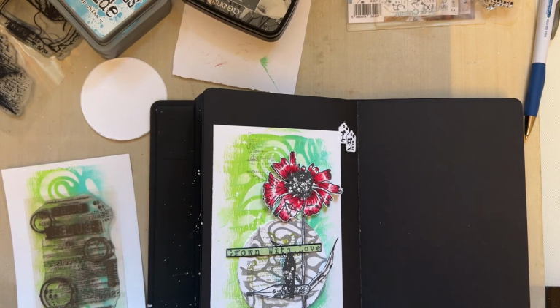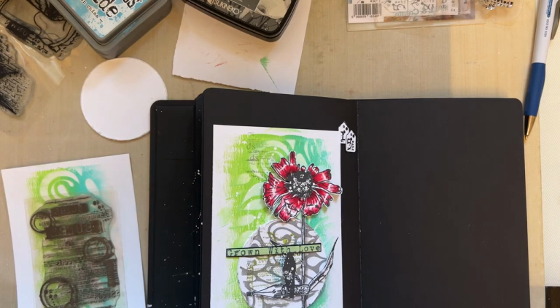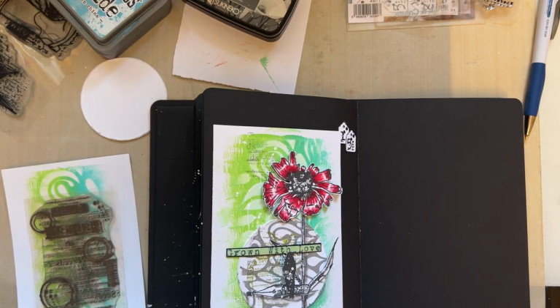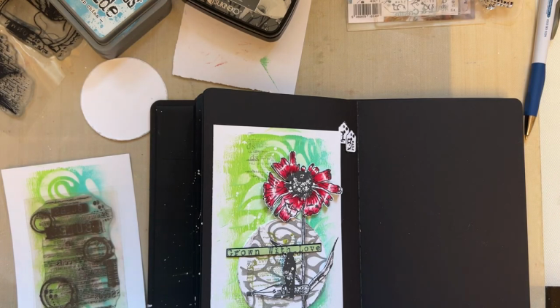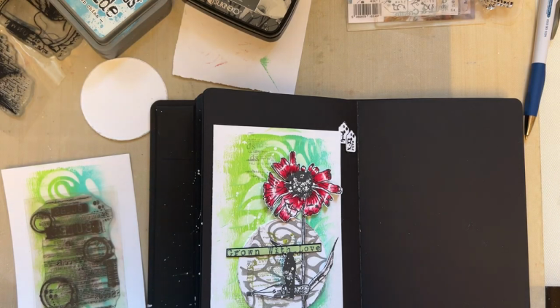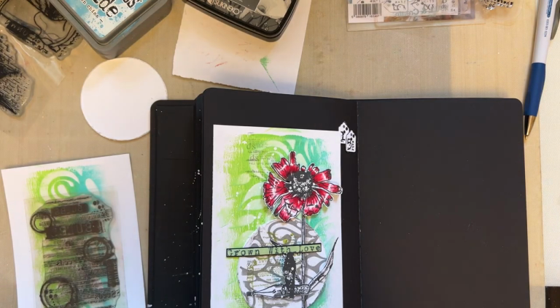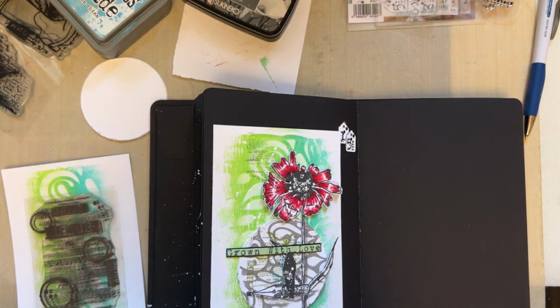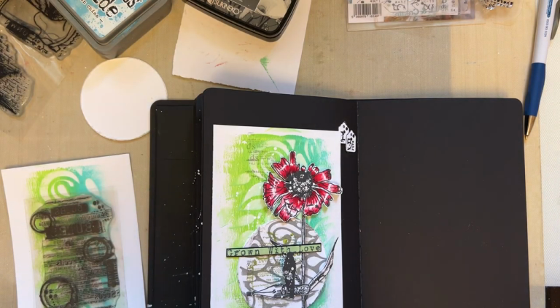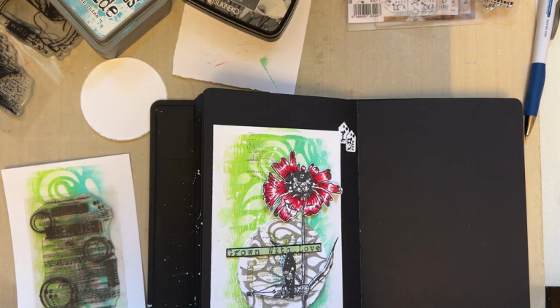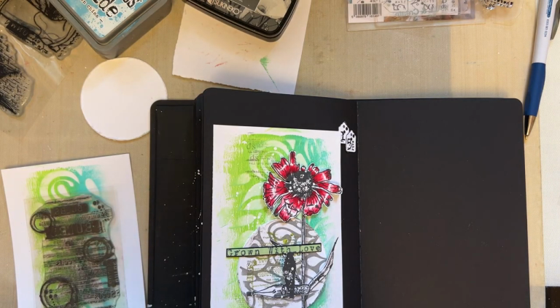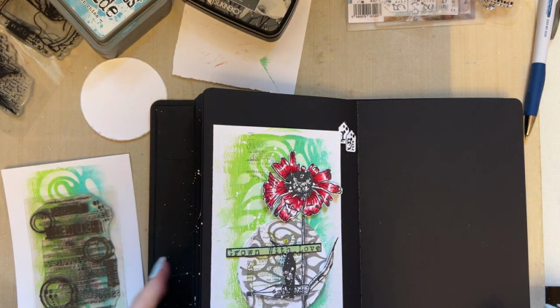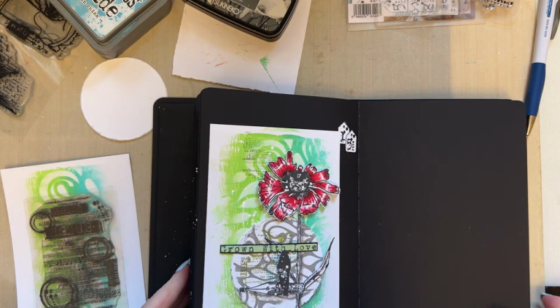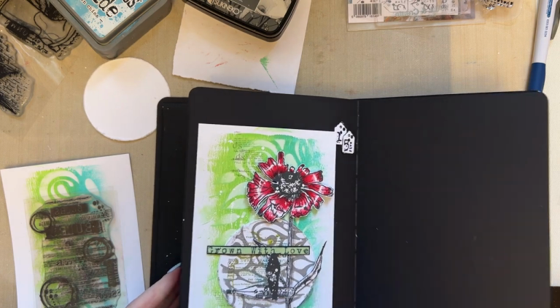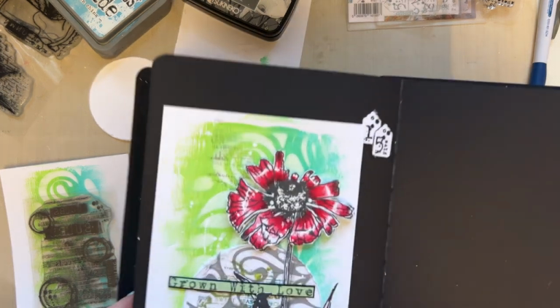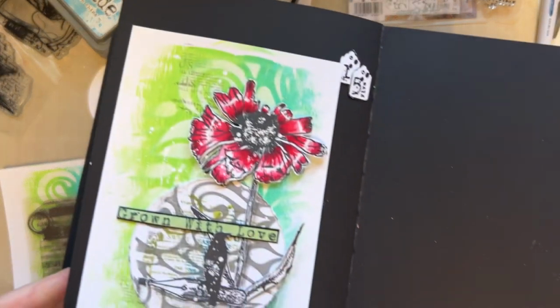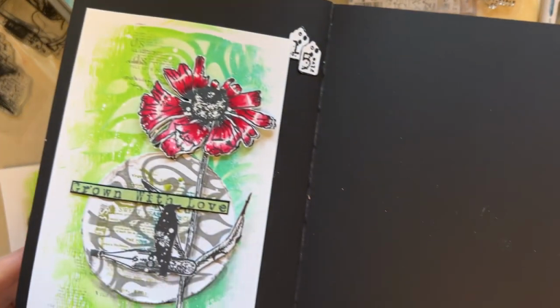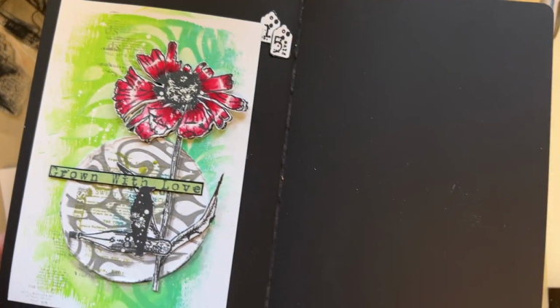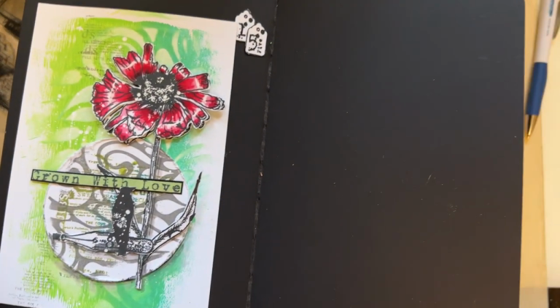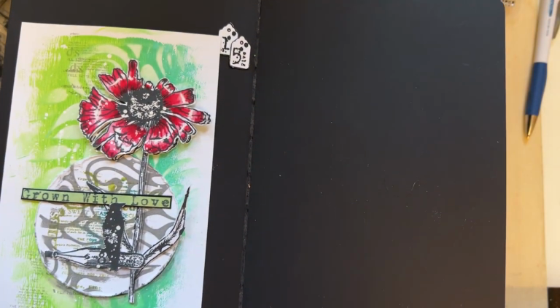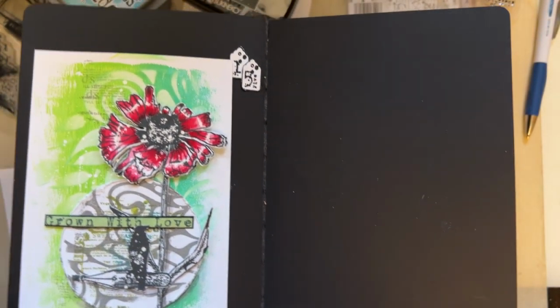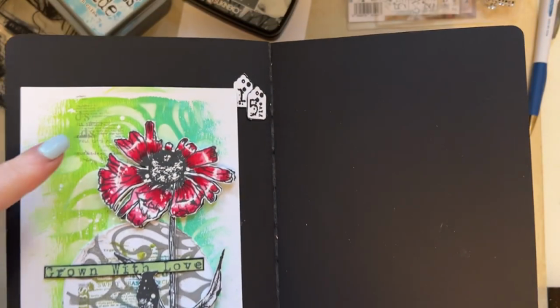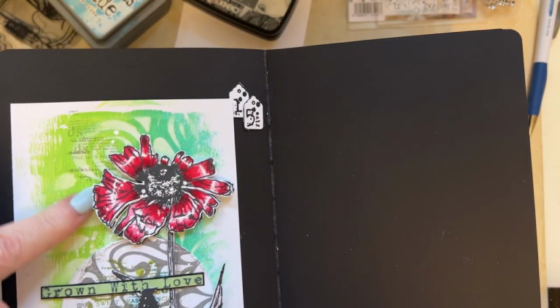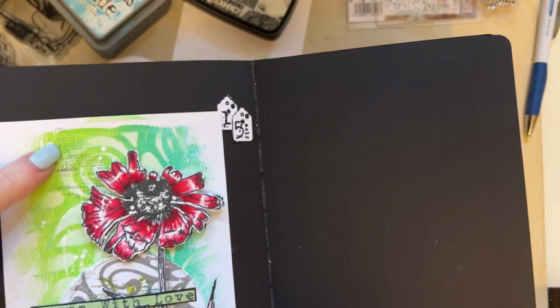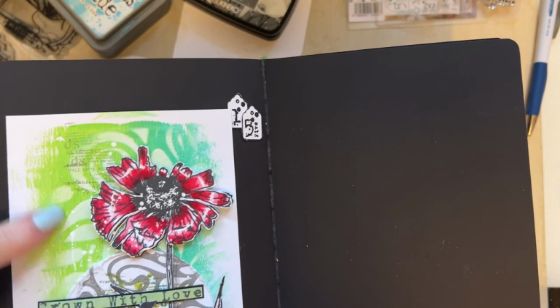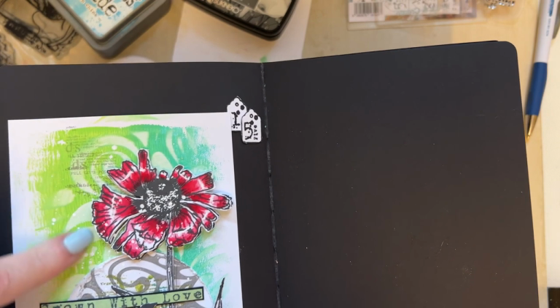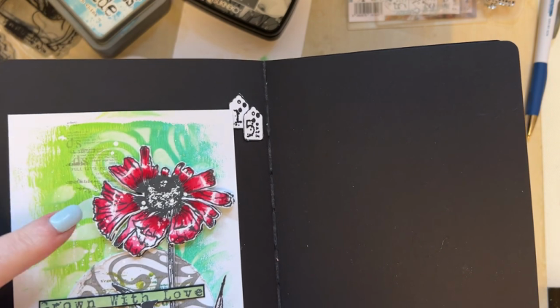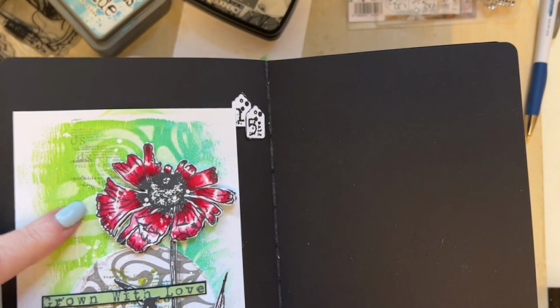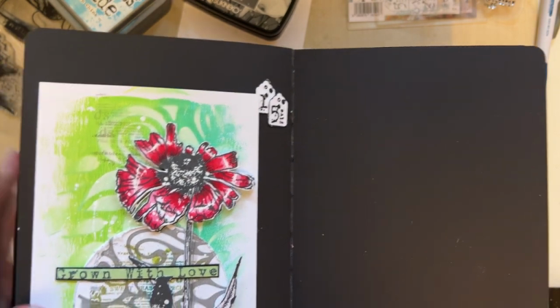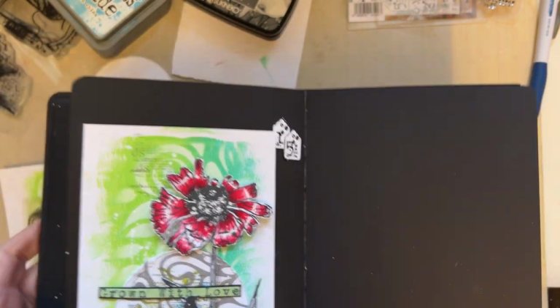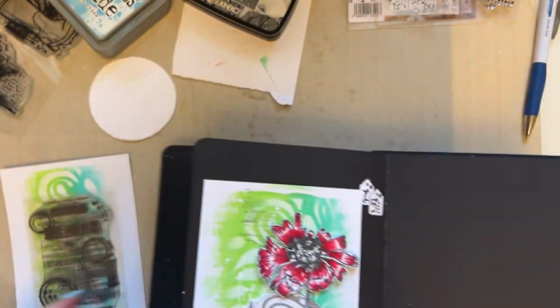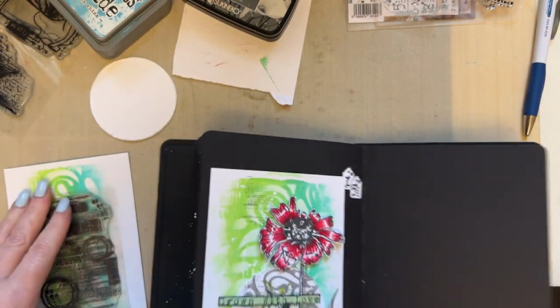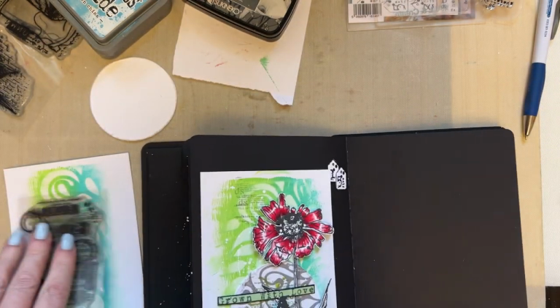Hello everyone, I hope you're all well. Welcome to snippet number 16. This was snippet number 15 and I got a spare background from it, so I'm going to use that for snippet 16.